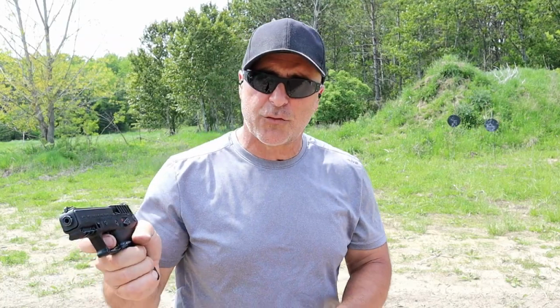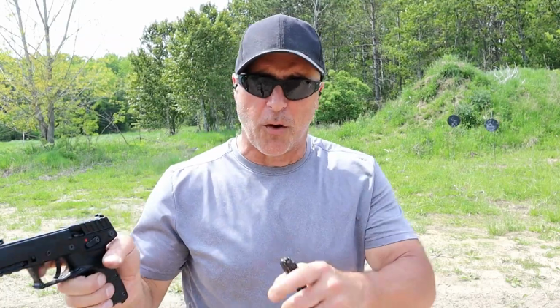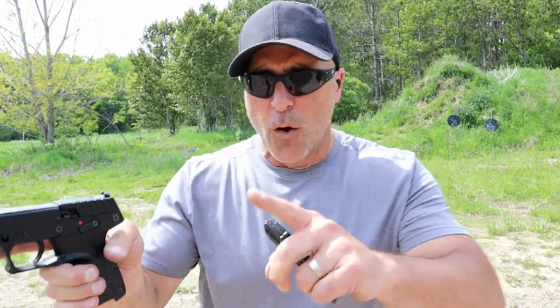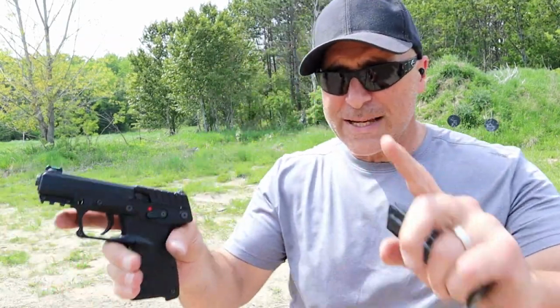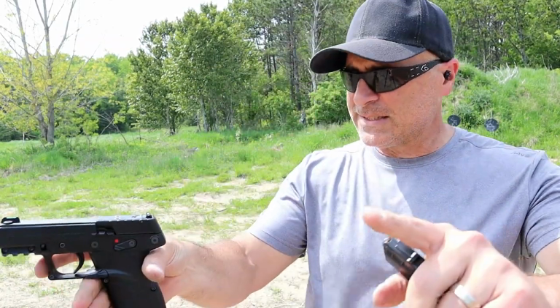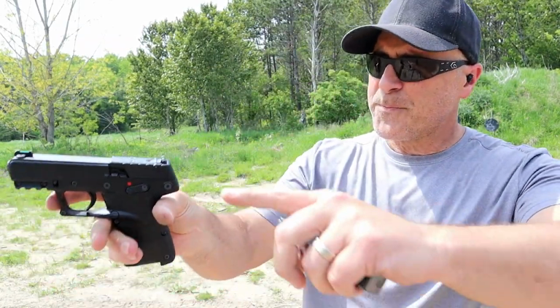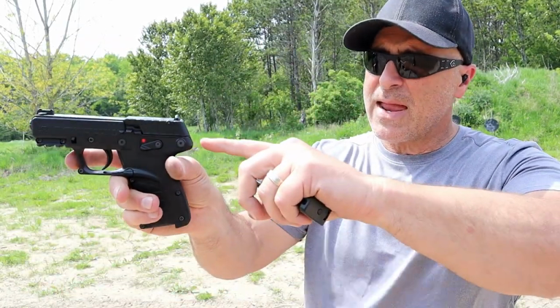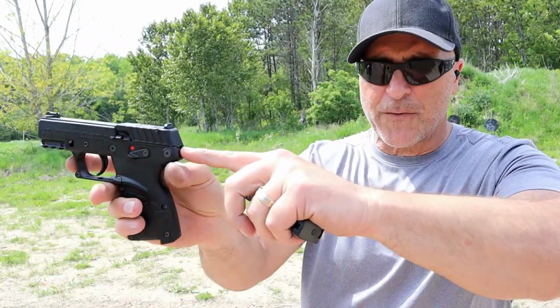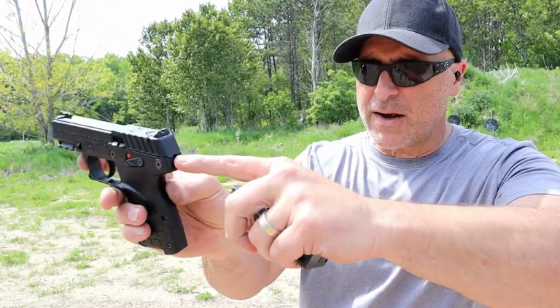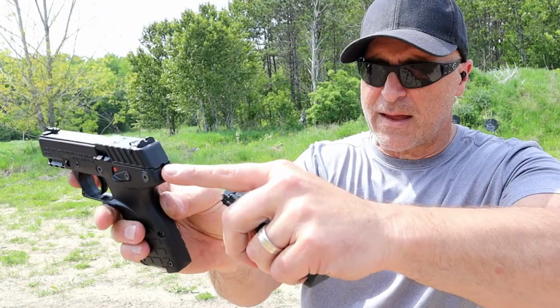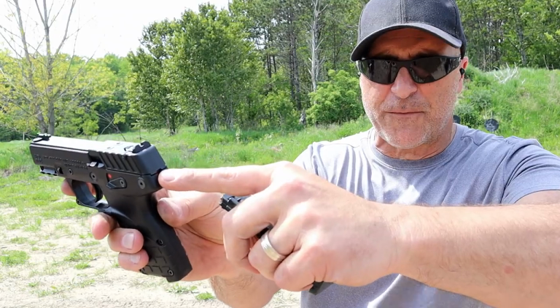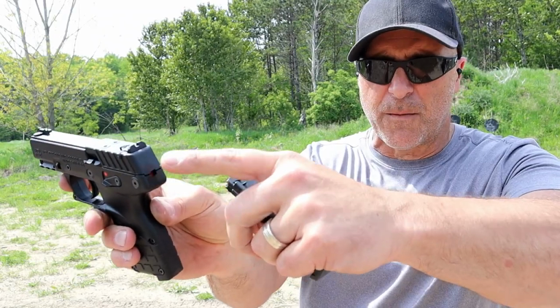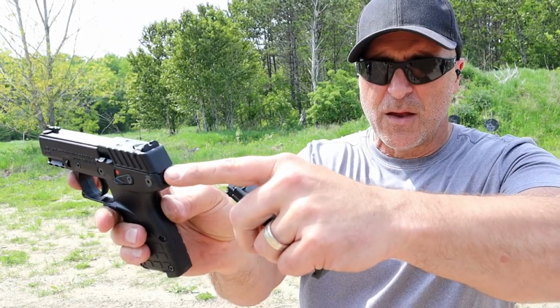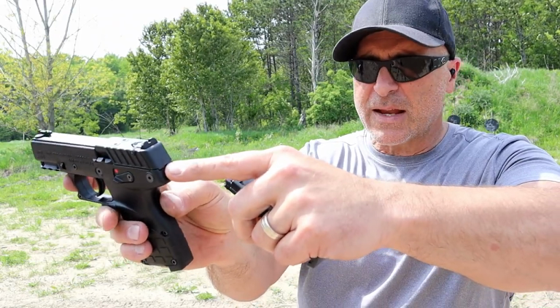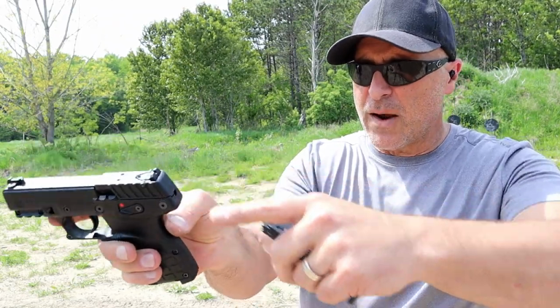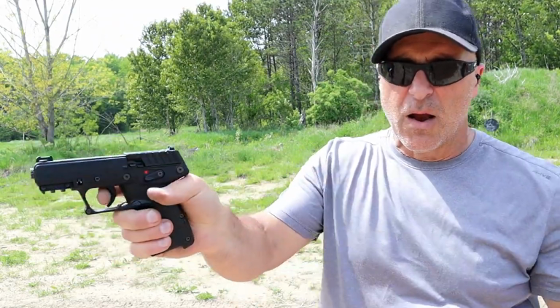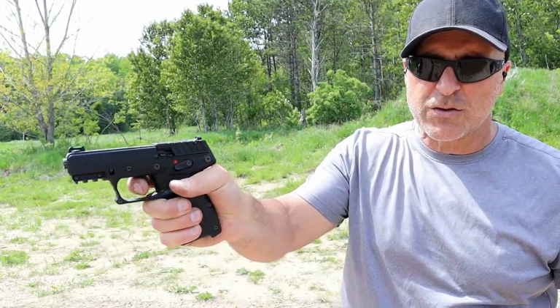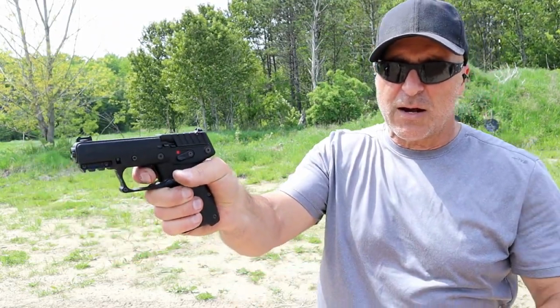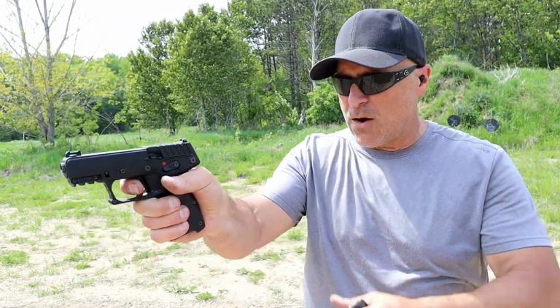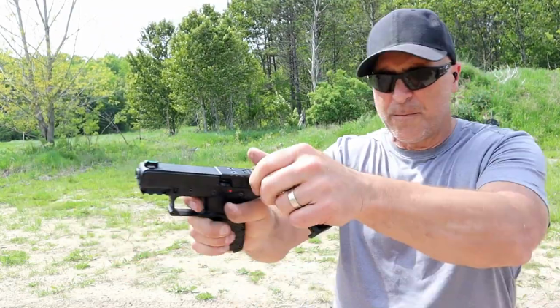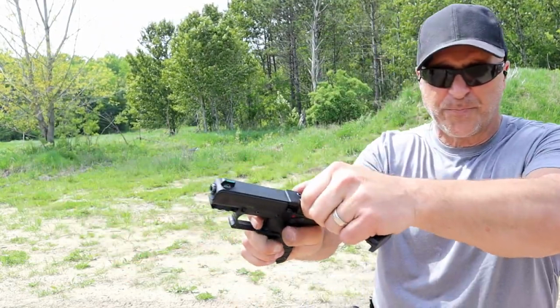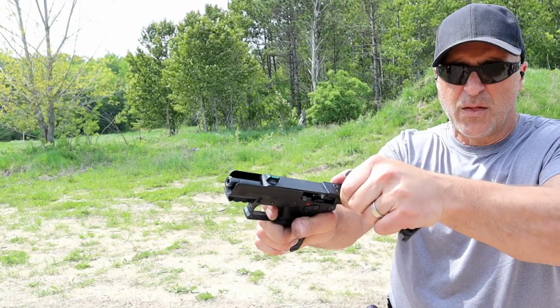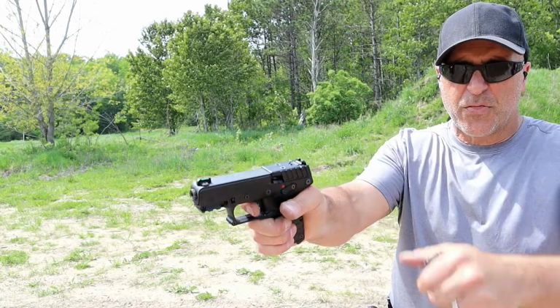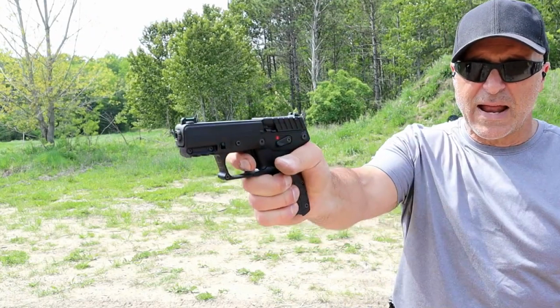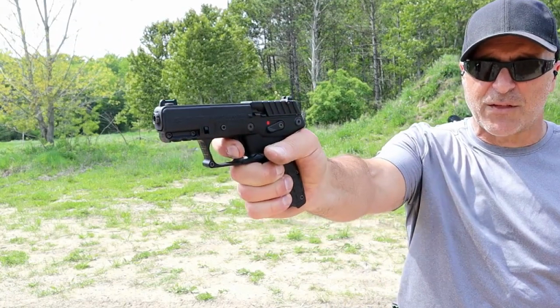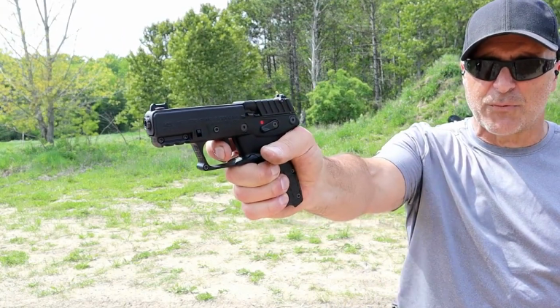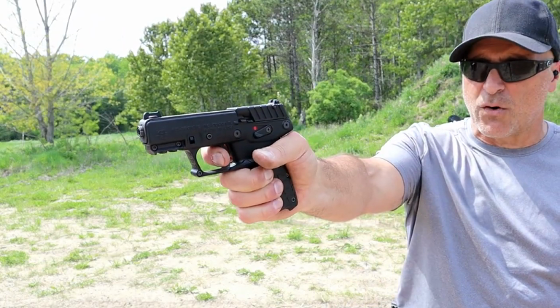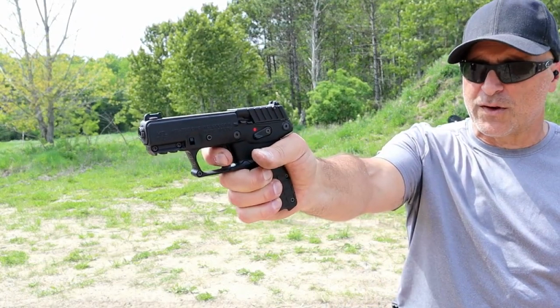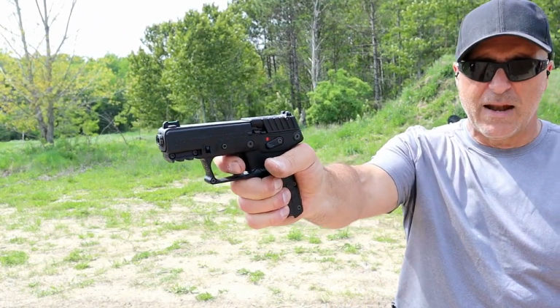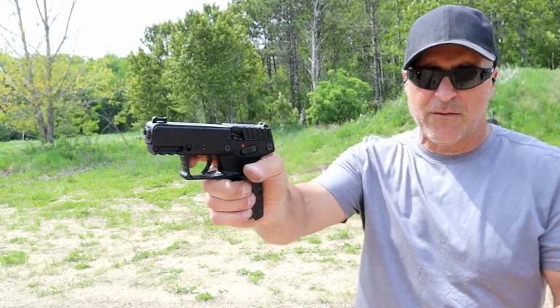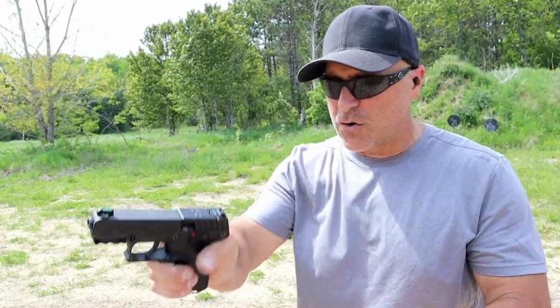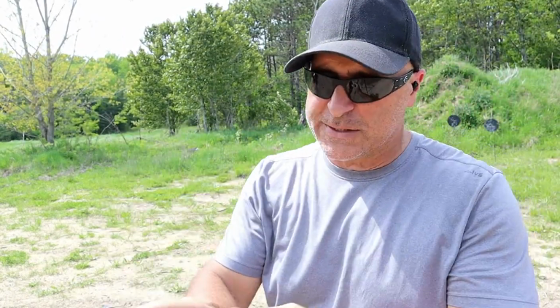The trigger pull — it is a hammer-fired gun. It has a hammer fire indicator right there. It measures right around three and a half to three and three-quarters pounds, with a very short reset.